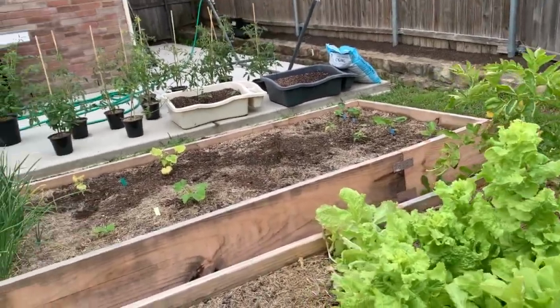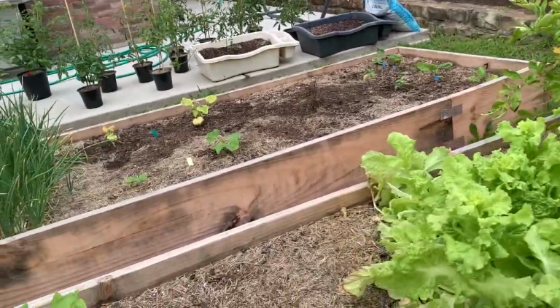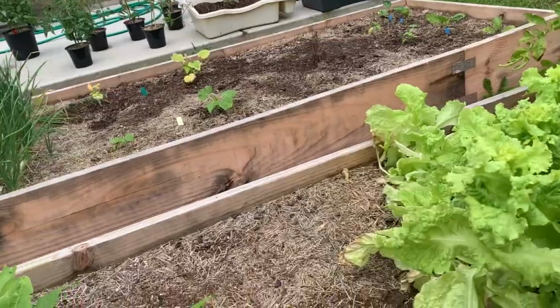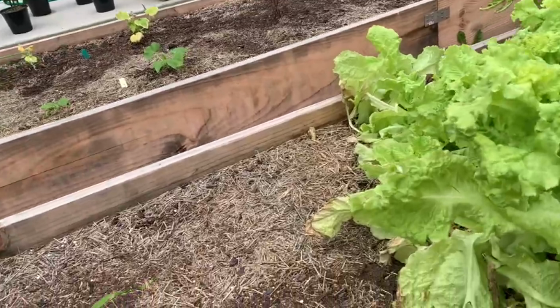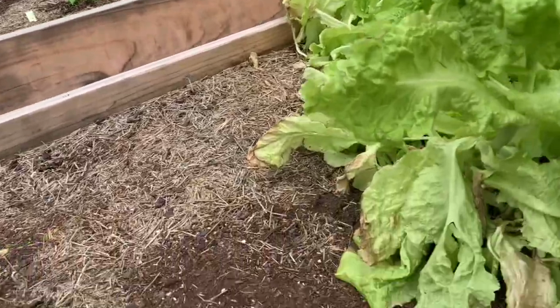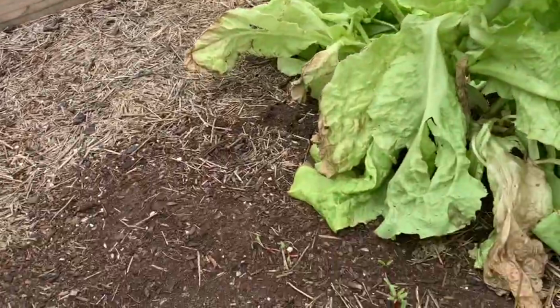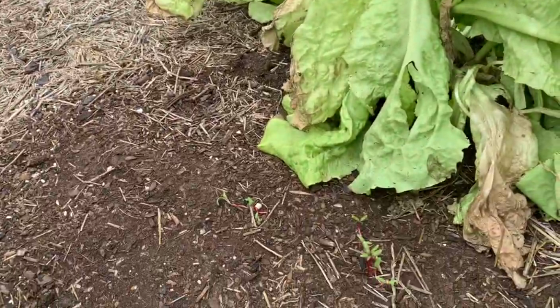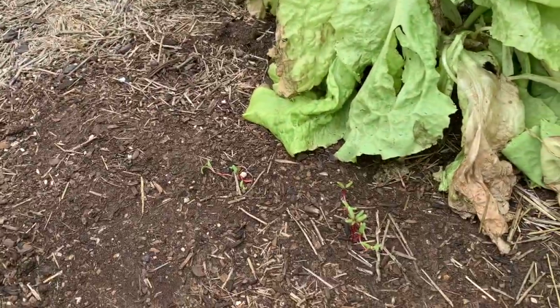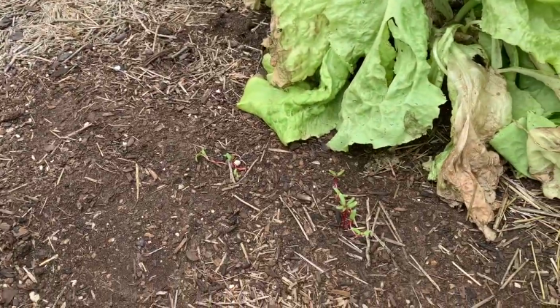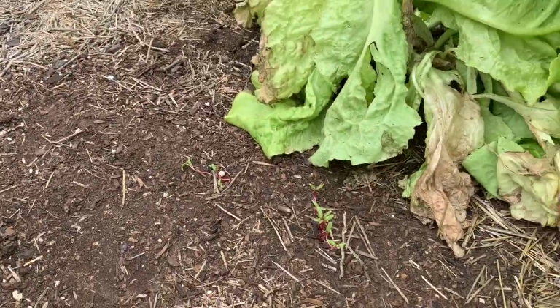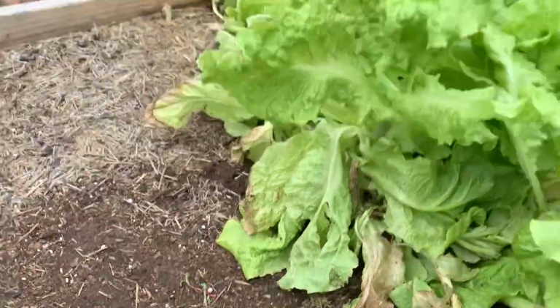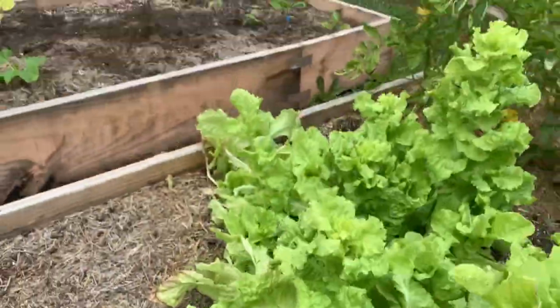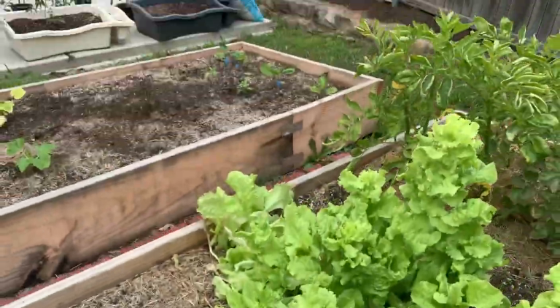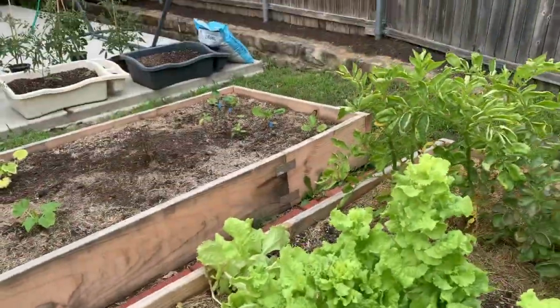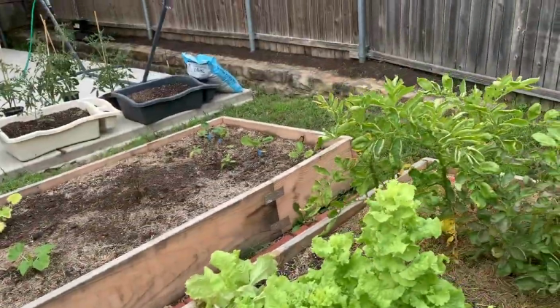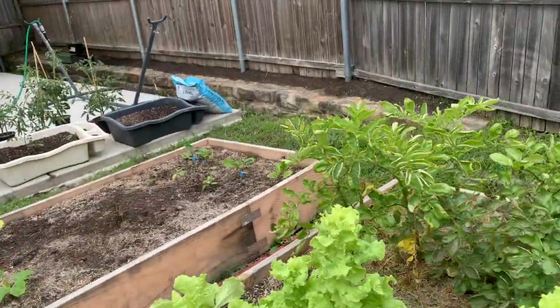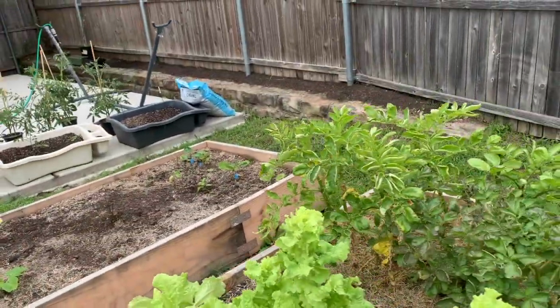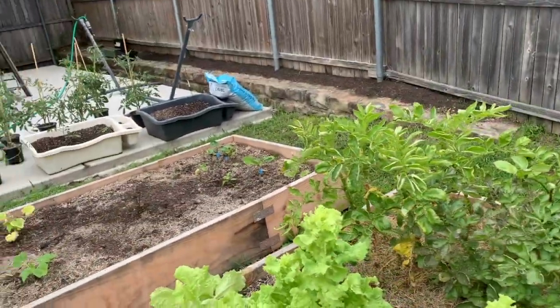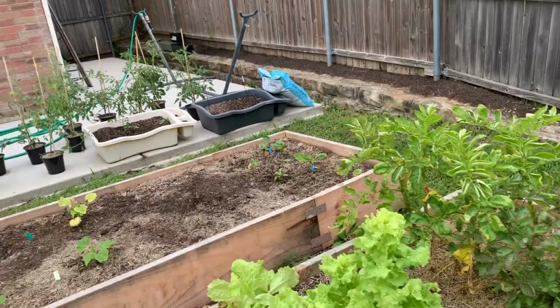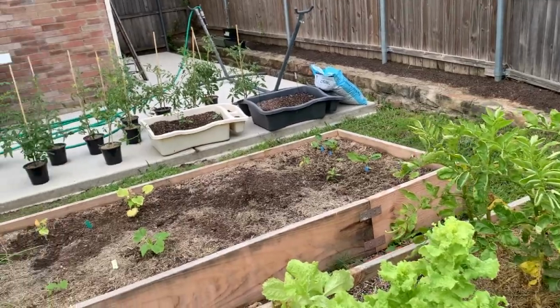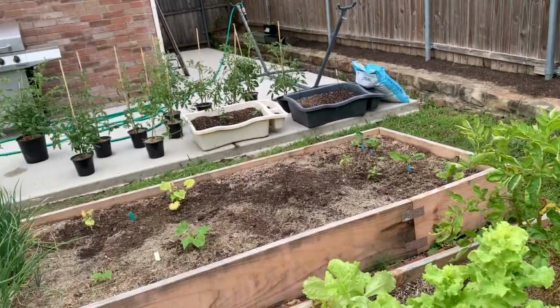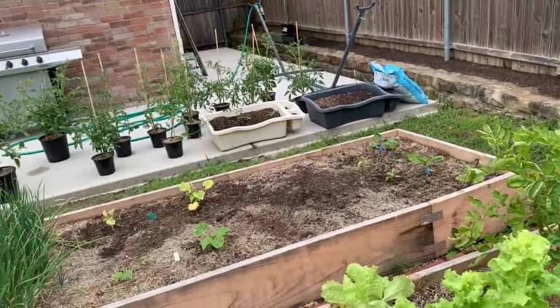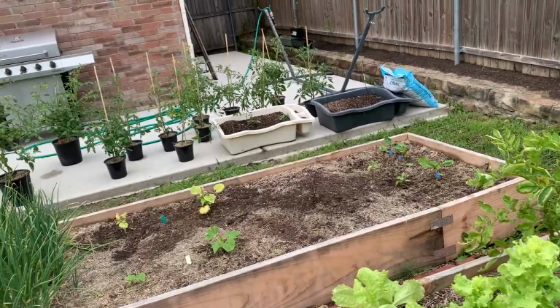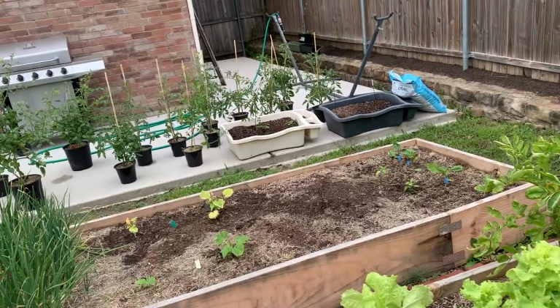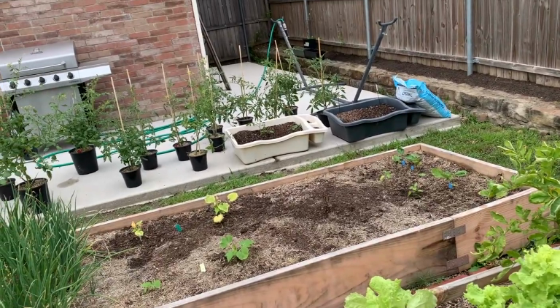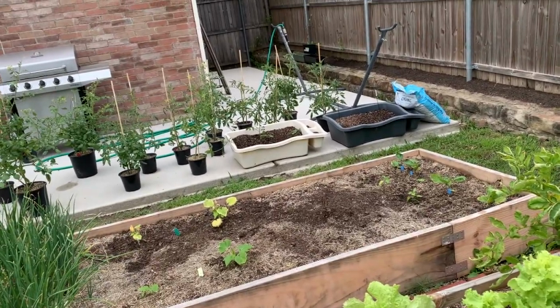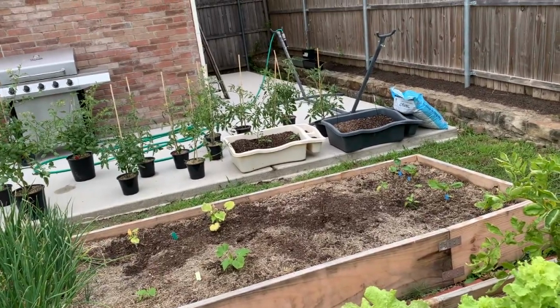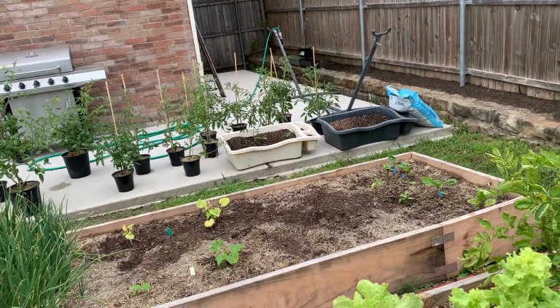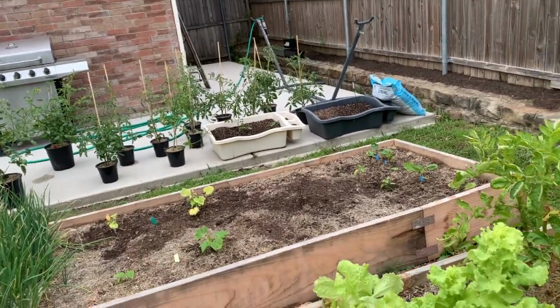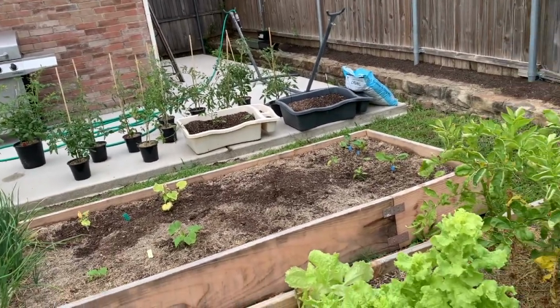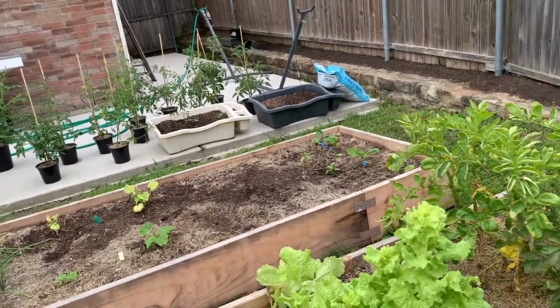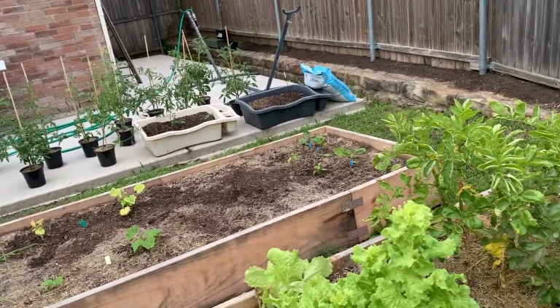Down here I've got some chard. And I'll mention now — I am in north central Texas, in the Dallas-Fort Worth area.